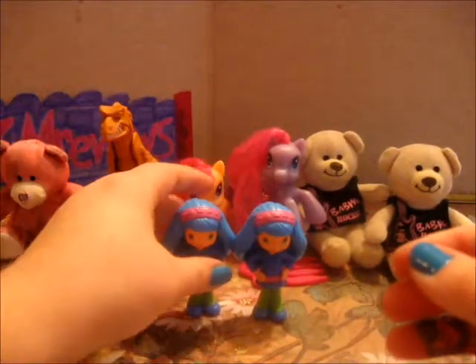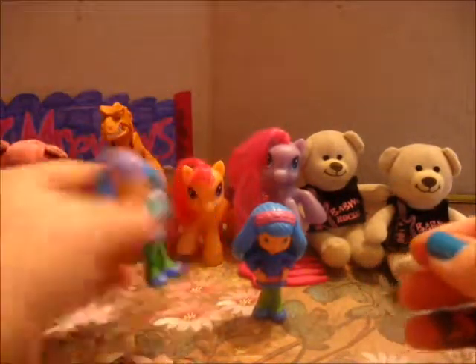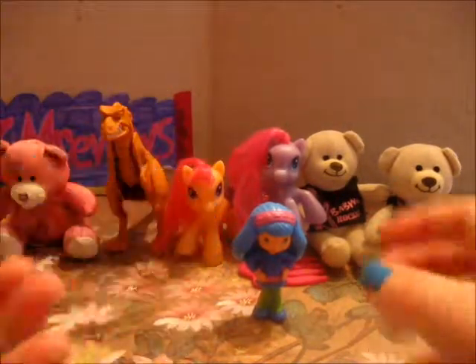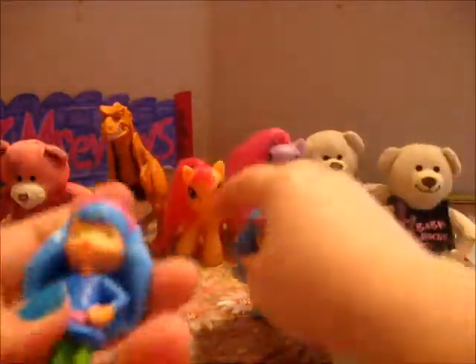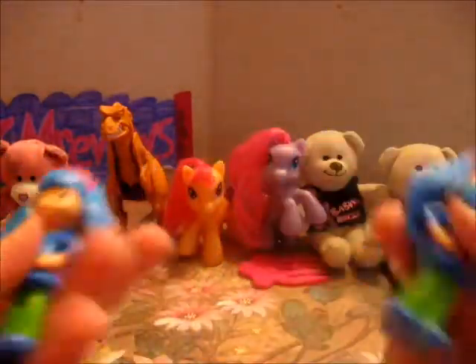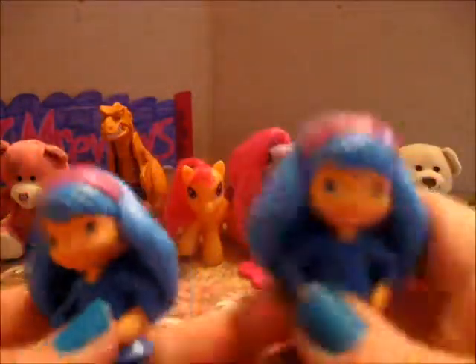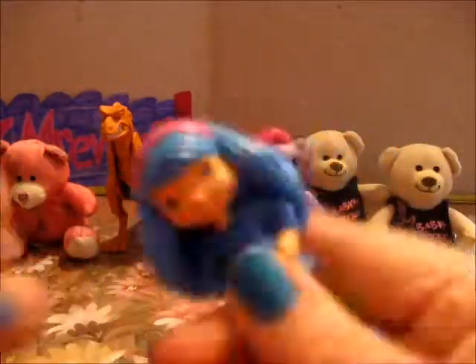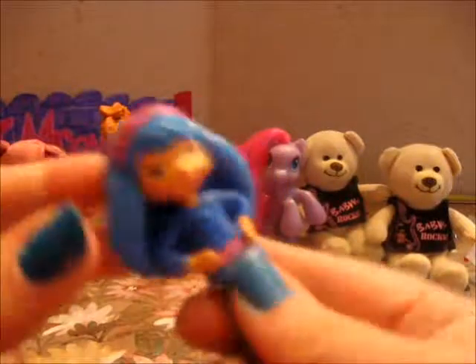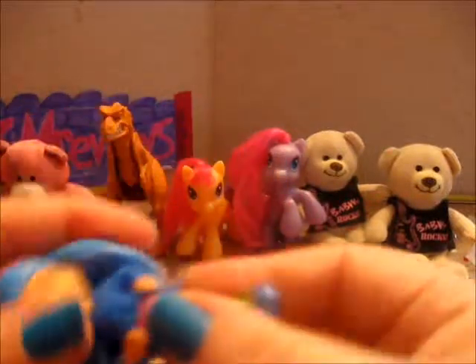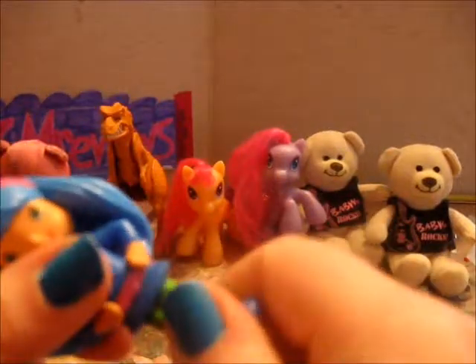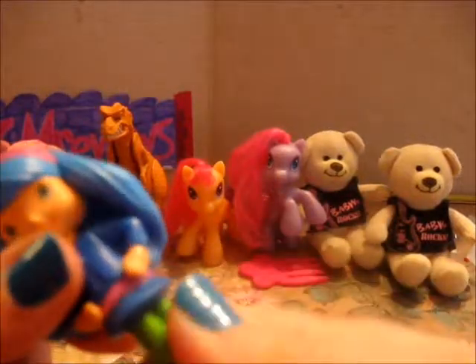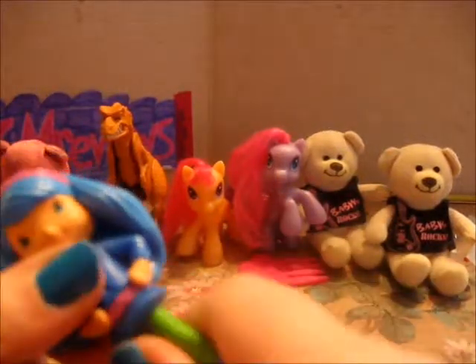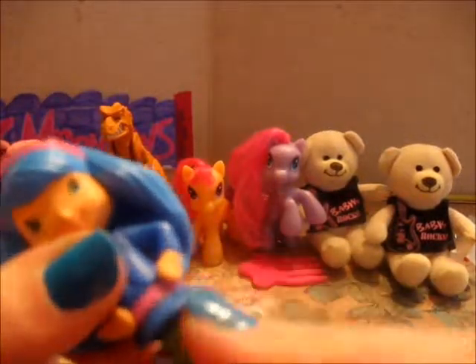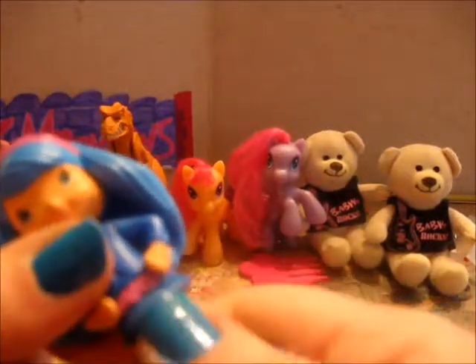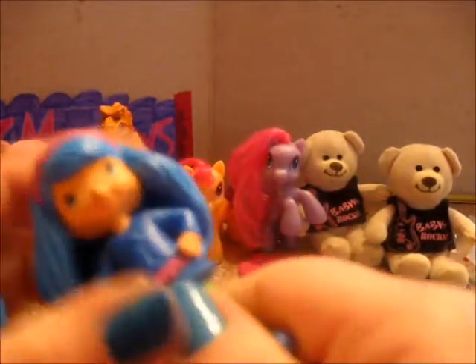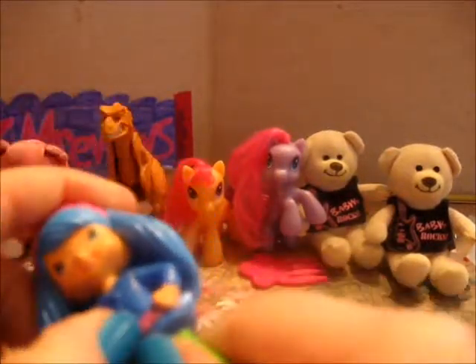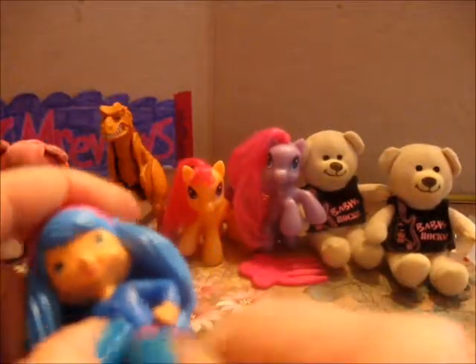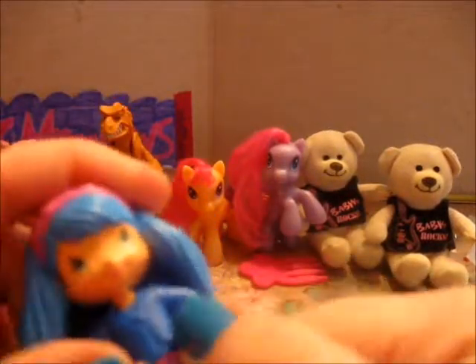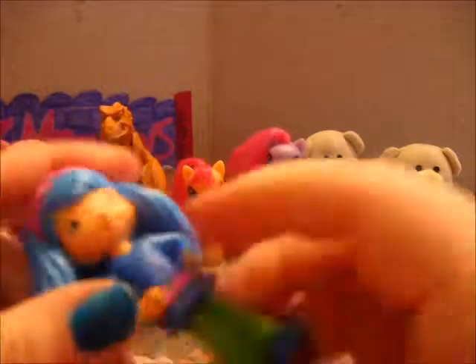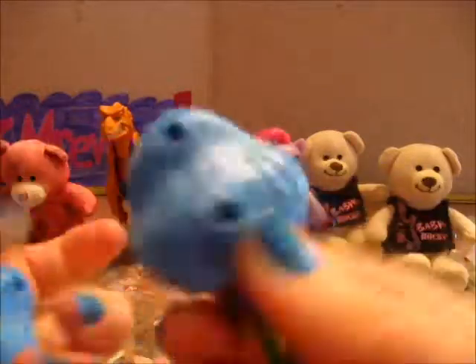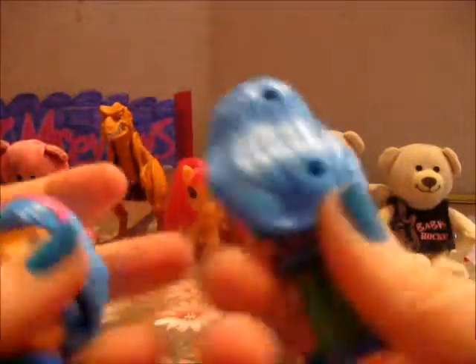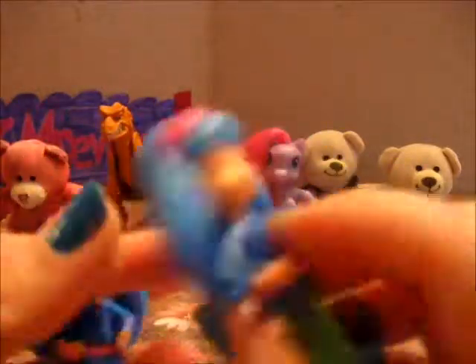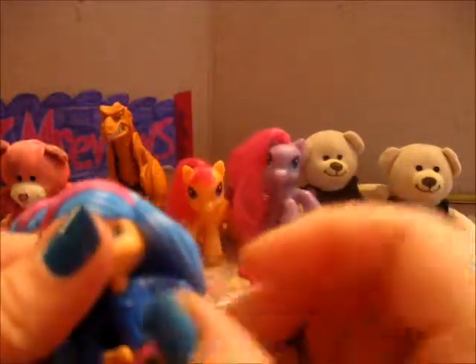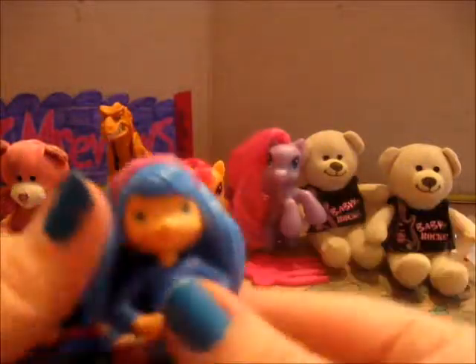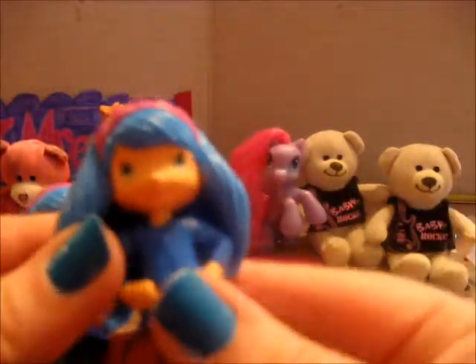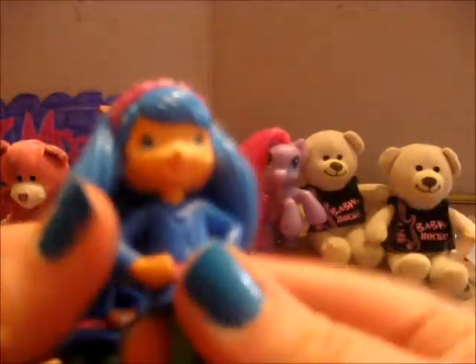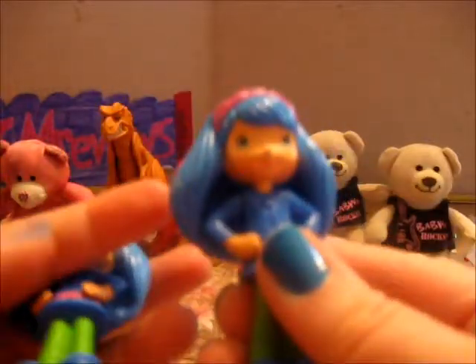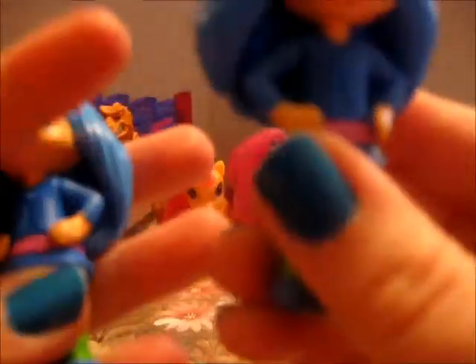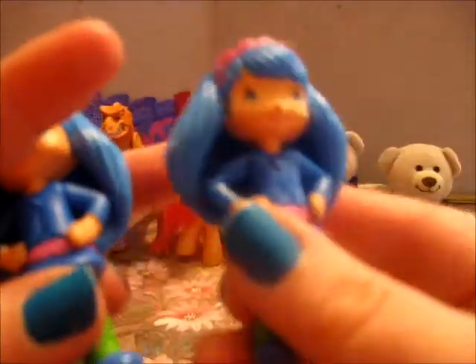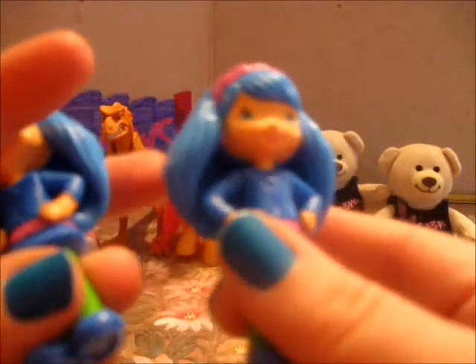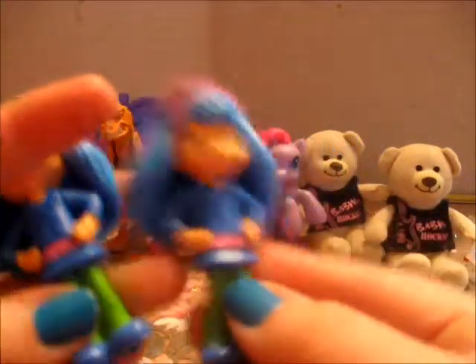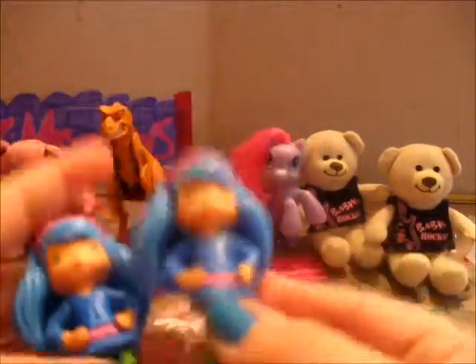Then we have the blueberry one. Her waist turns too, her arms do not move, and she still smells like blueberries. I think she originally came with a bookmark but I'm not sure where the bookmarks went to.